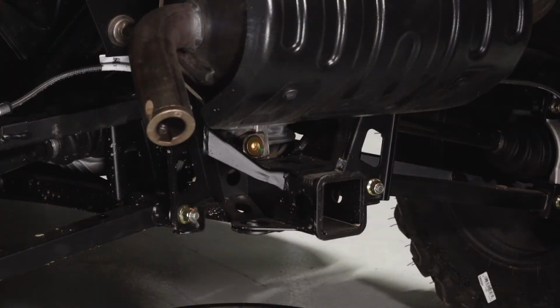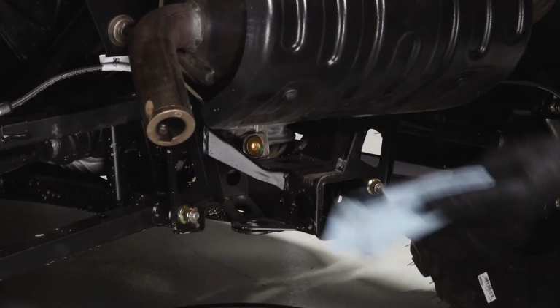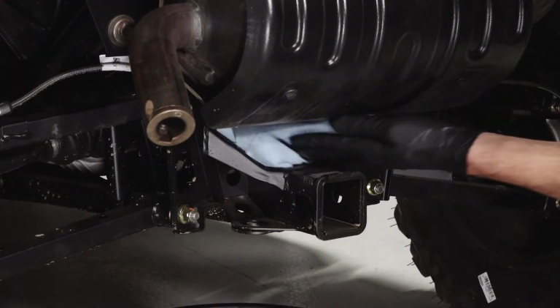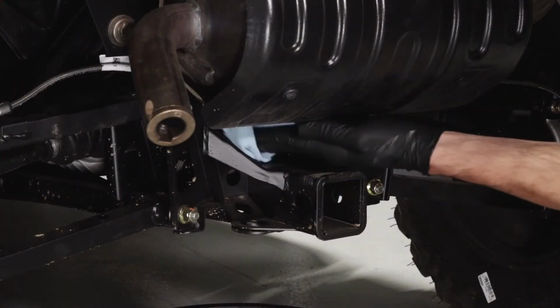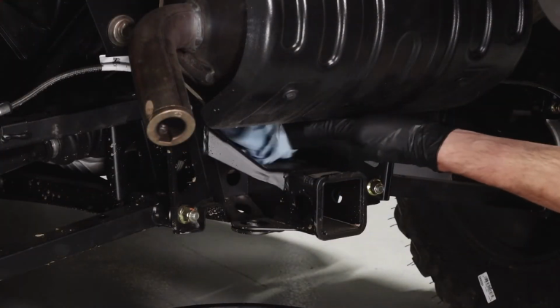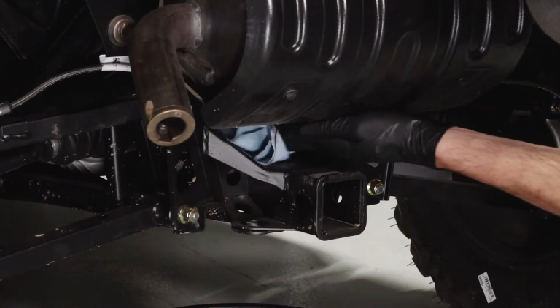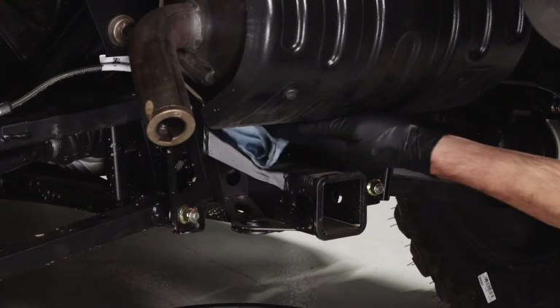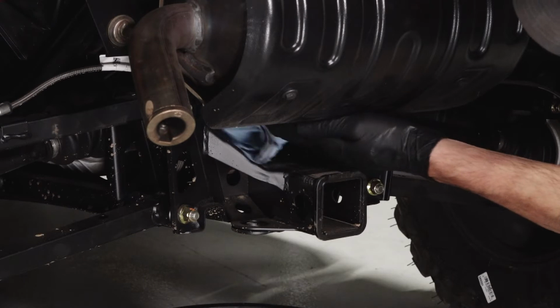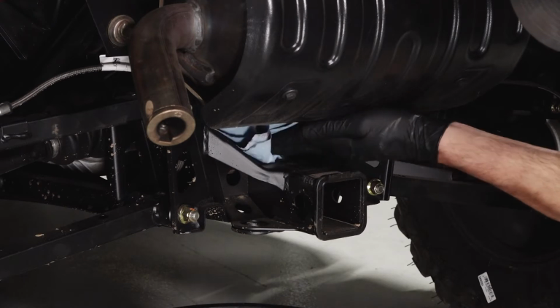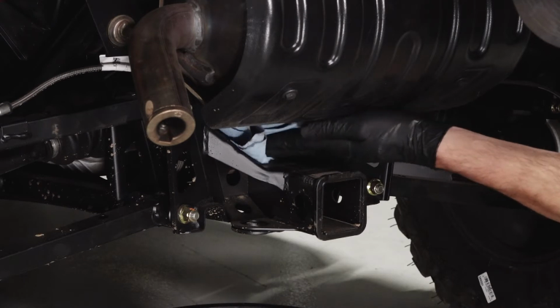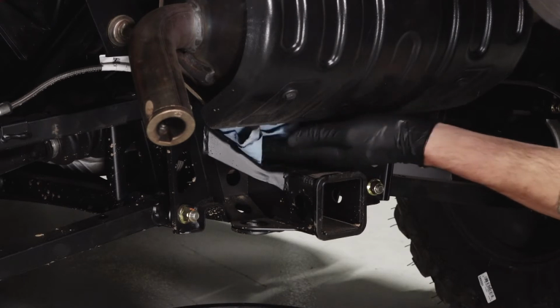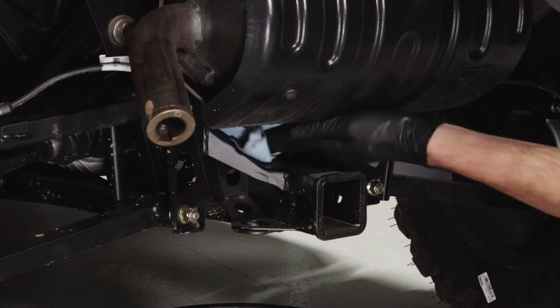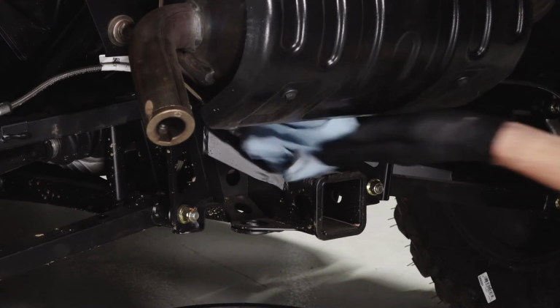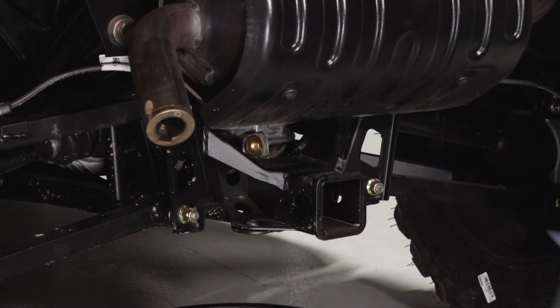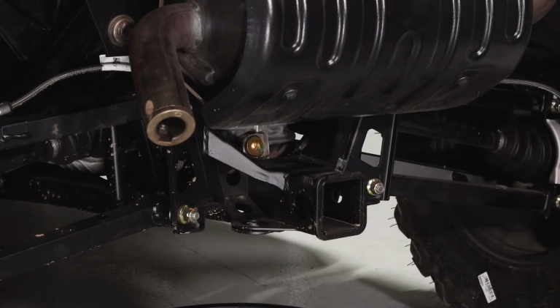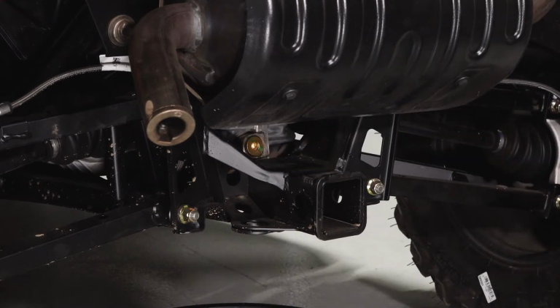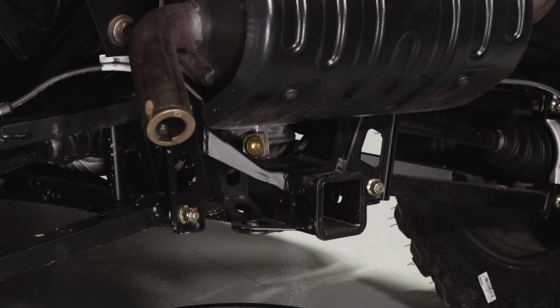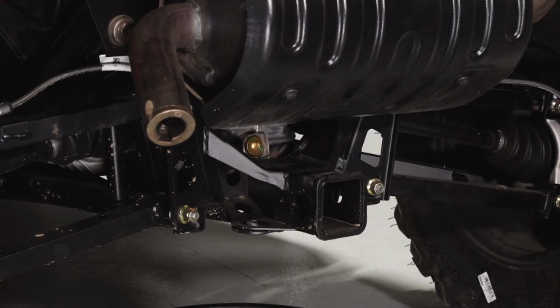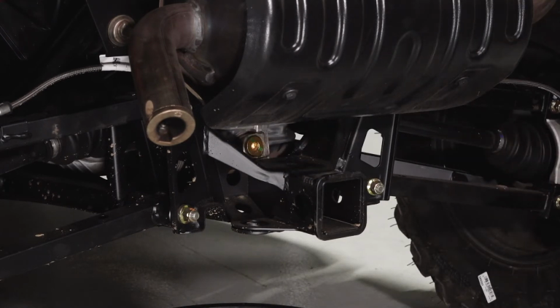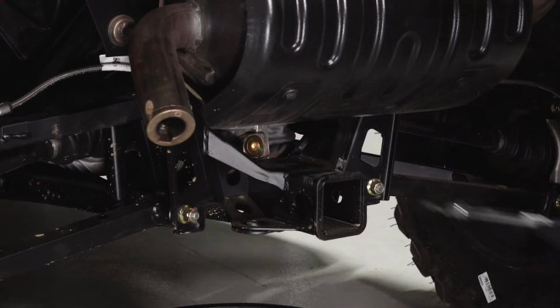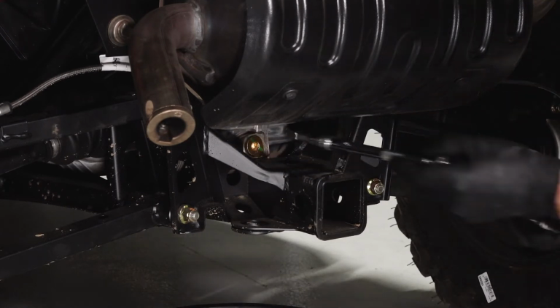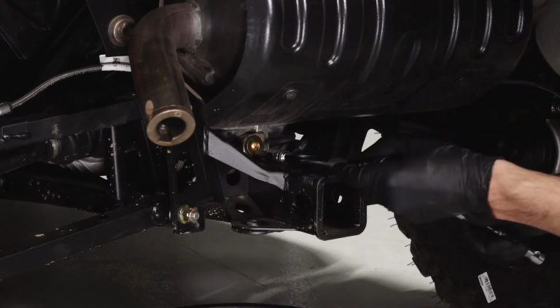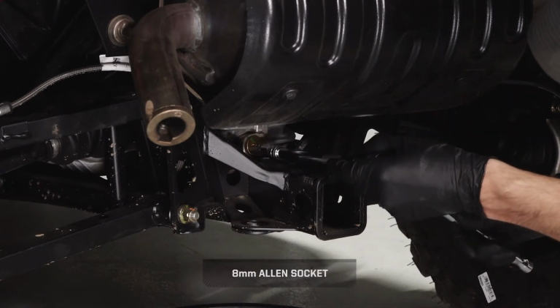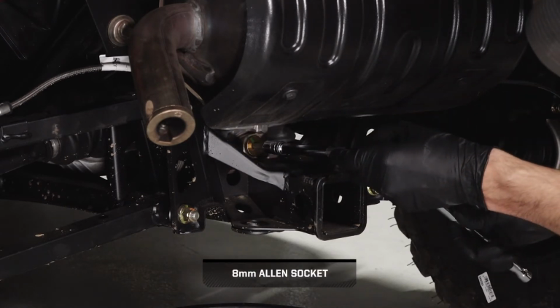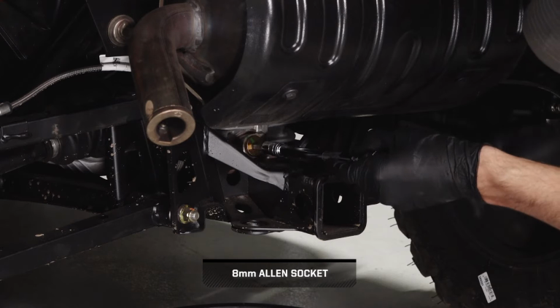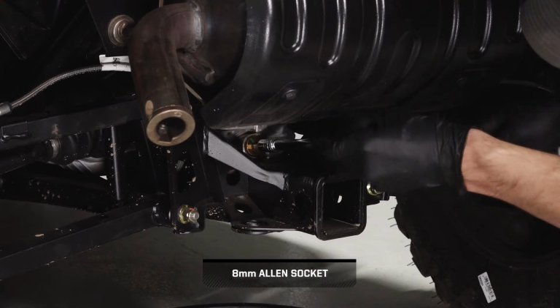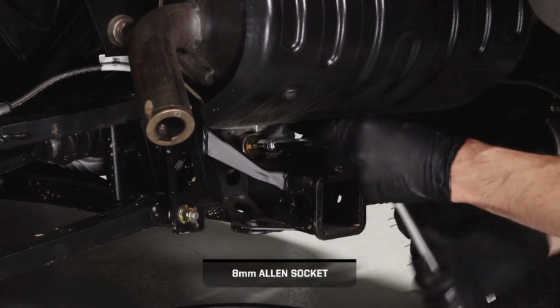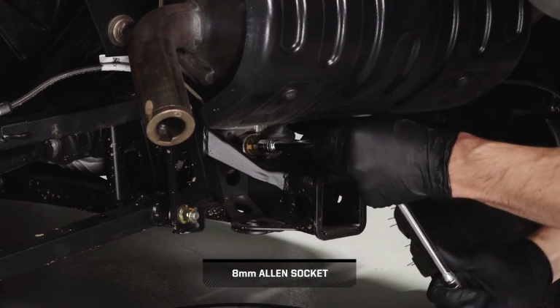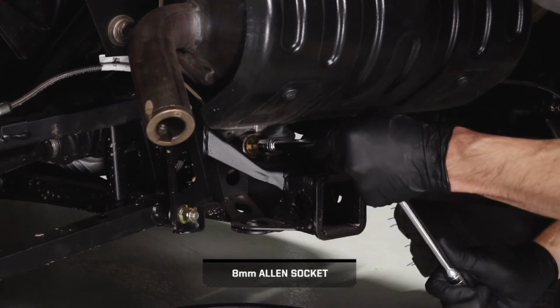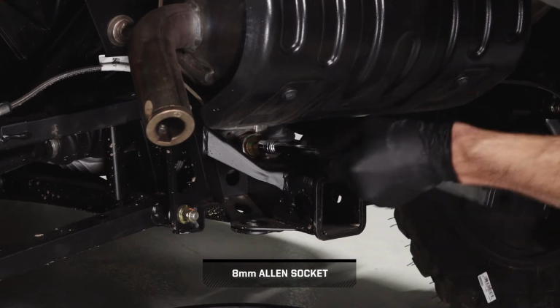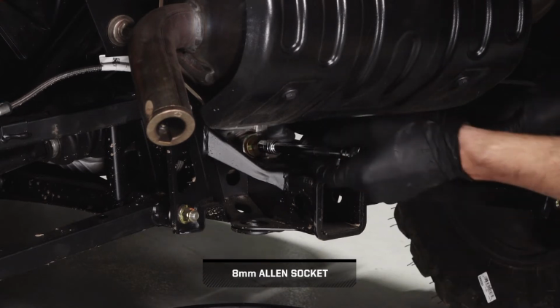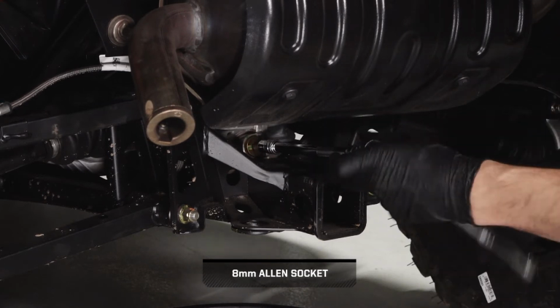Before removing, clean the area around the fill plug on the back of the transmission. Then remove the fill plug and set aside.